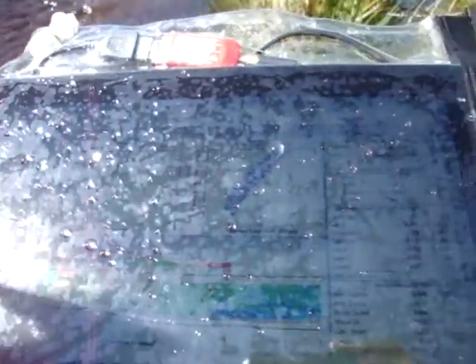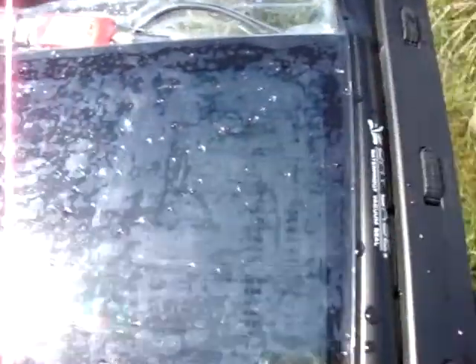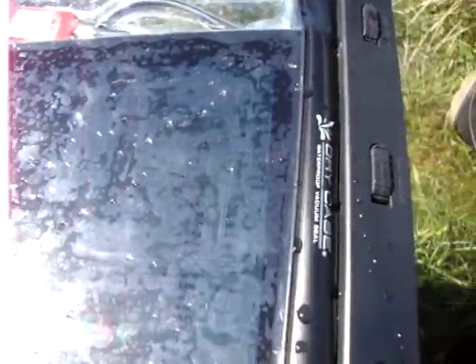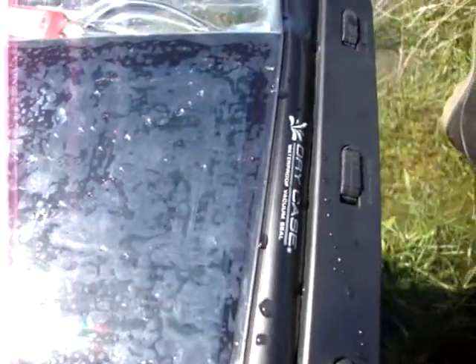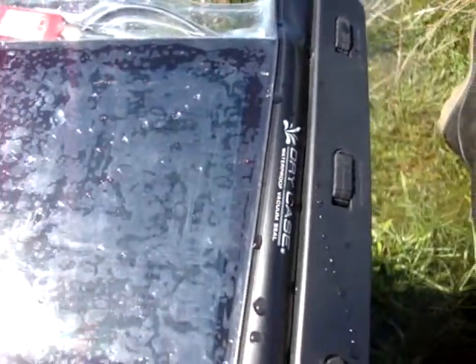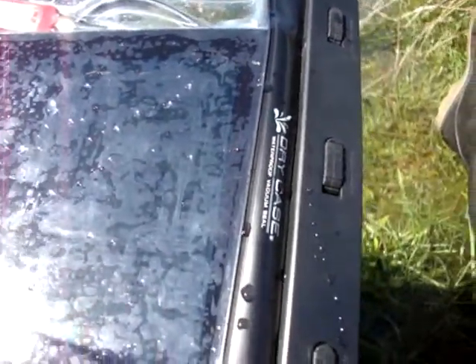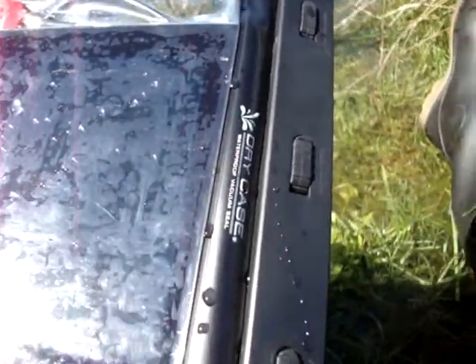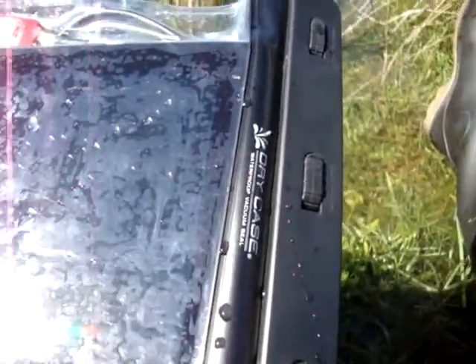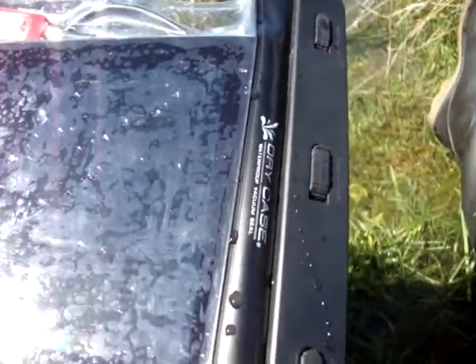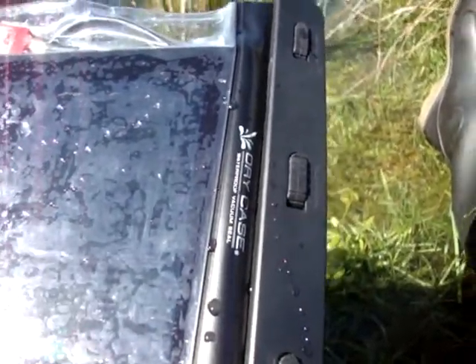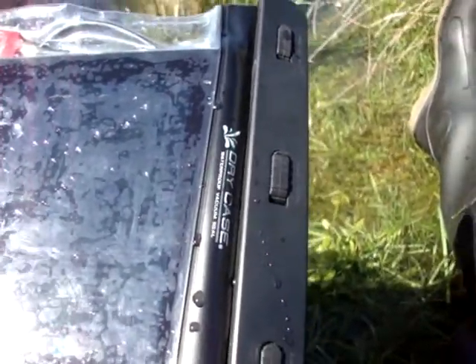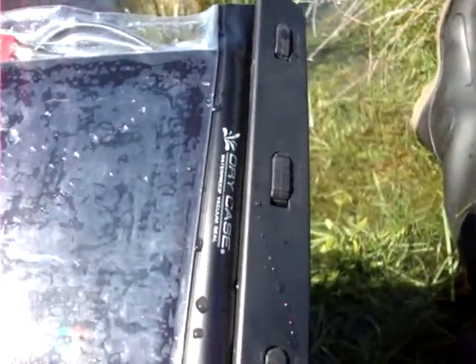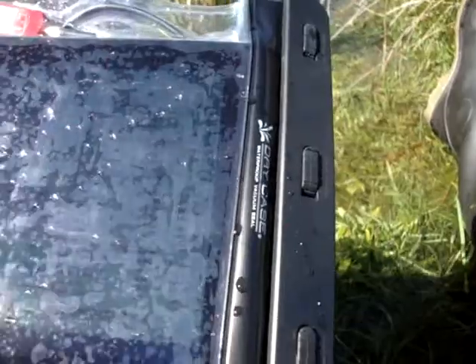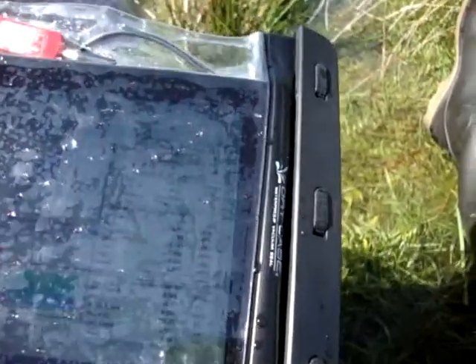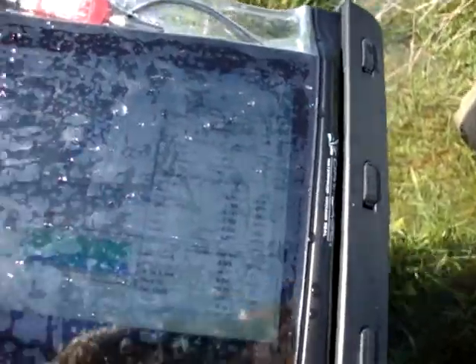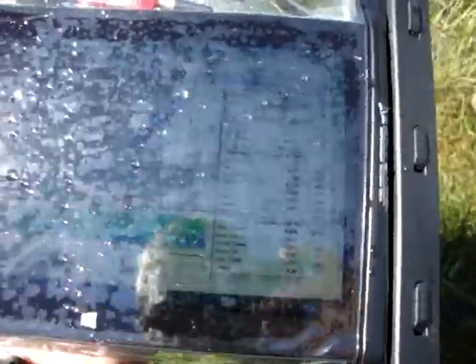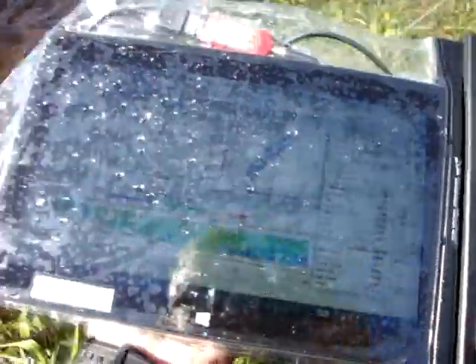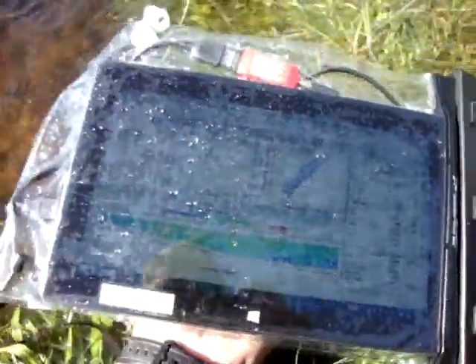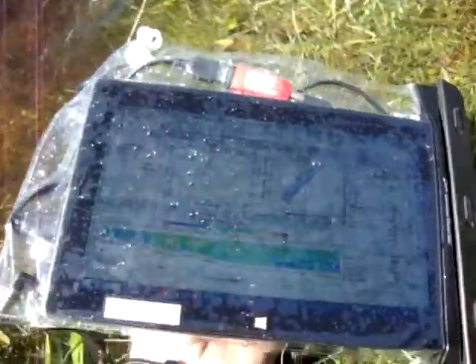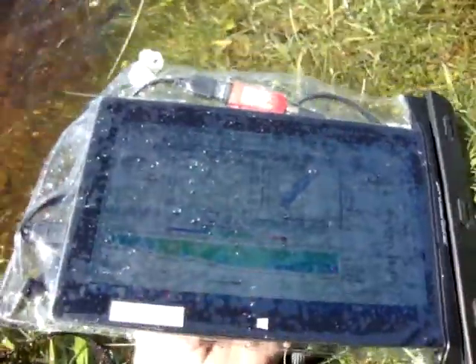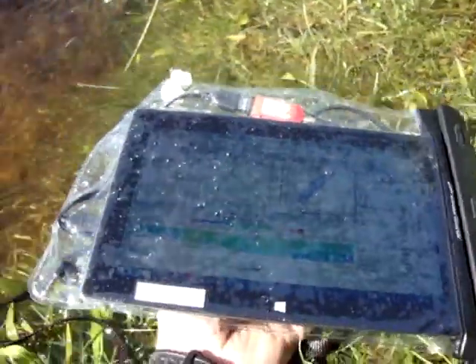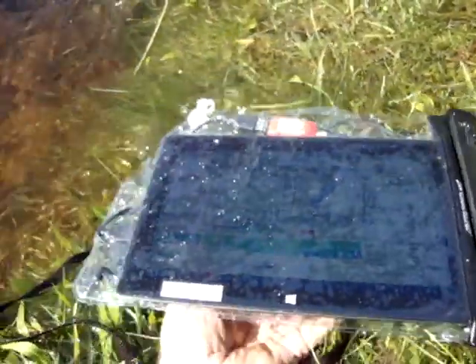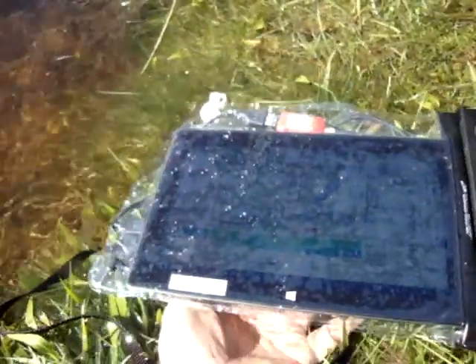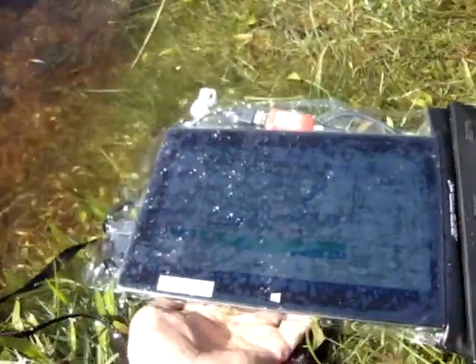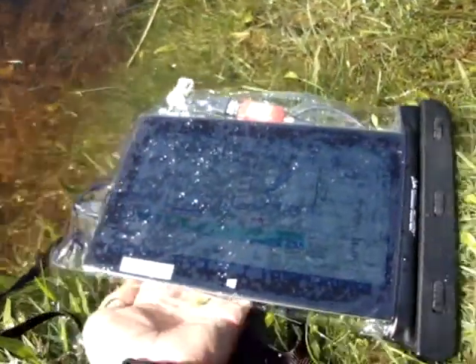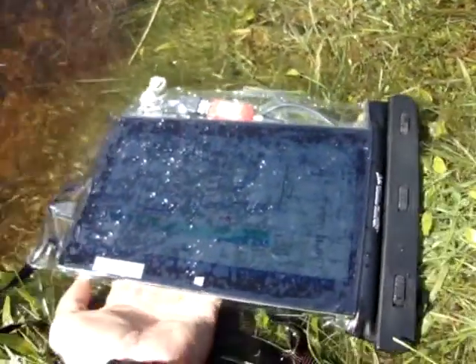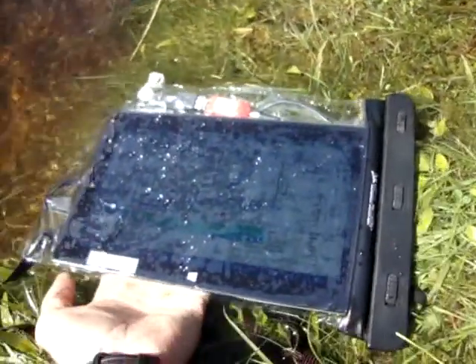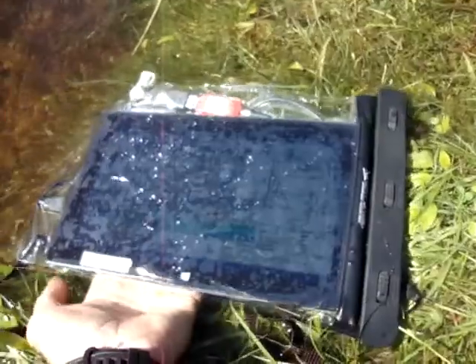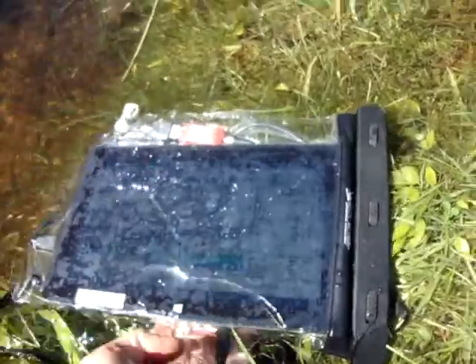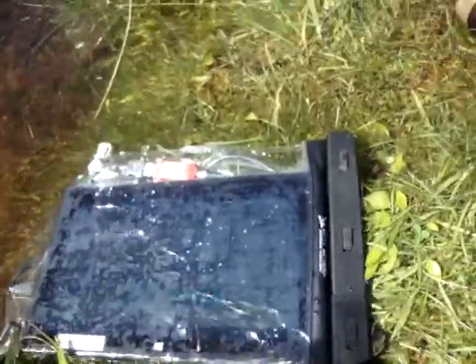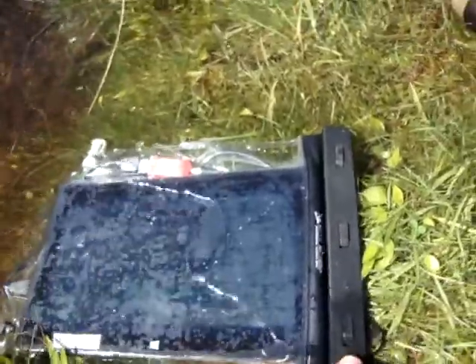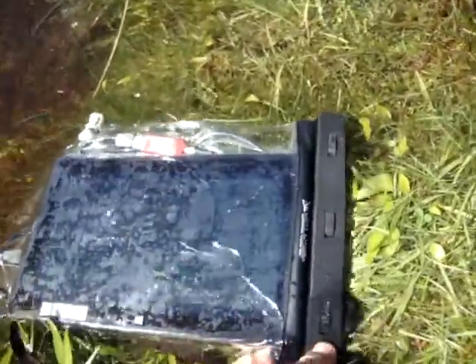This tablet is running in a Drycase brand waterproof bag. The first thing I was intrigued about is: does it collect data under water?